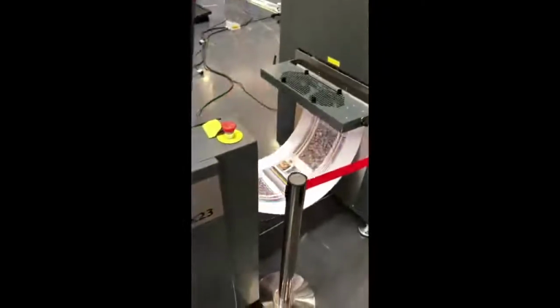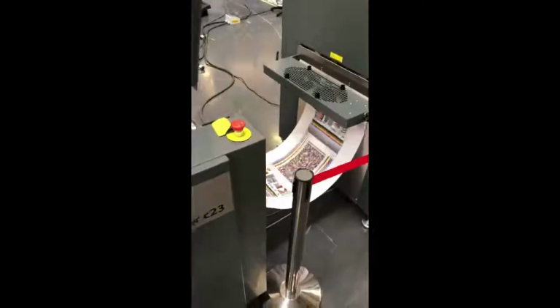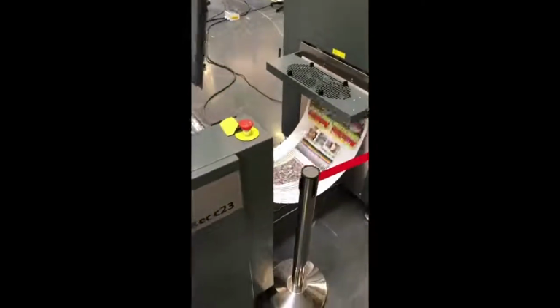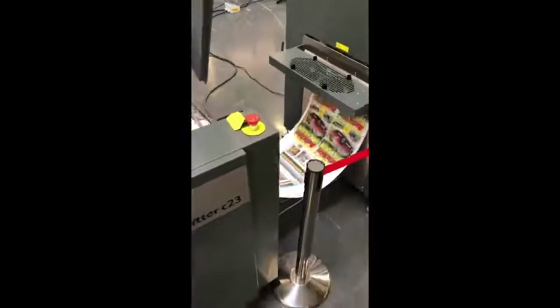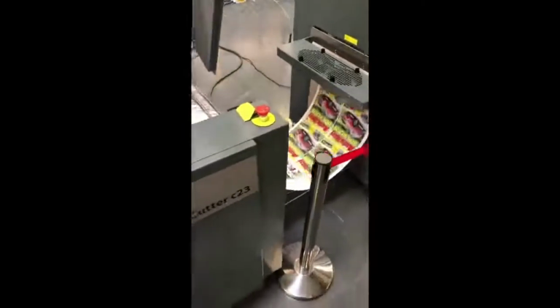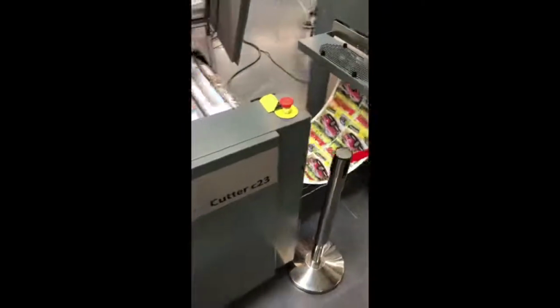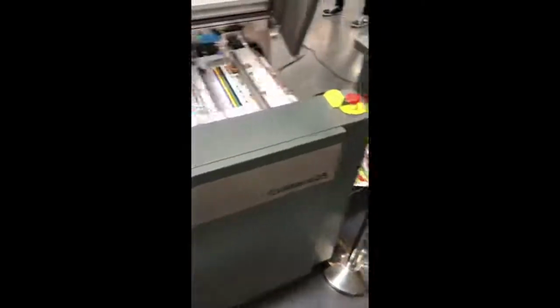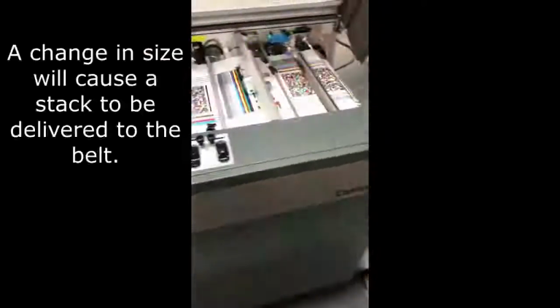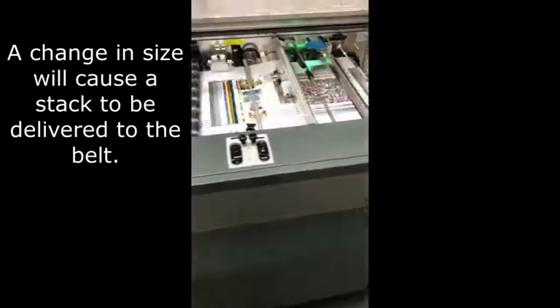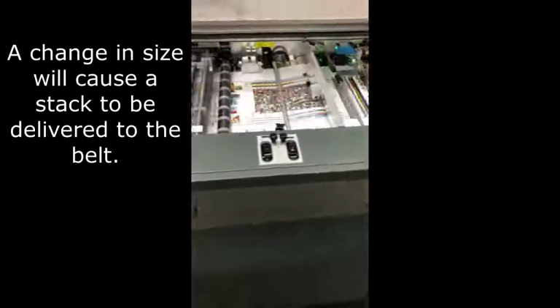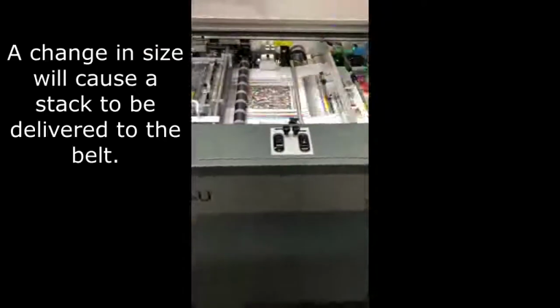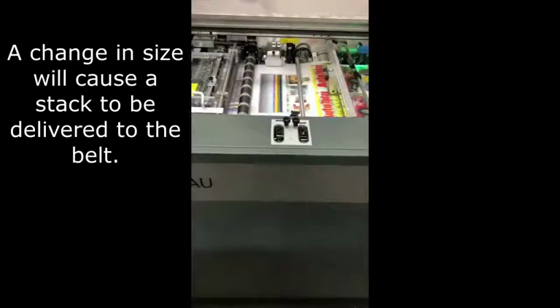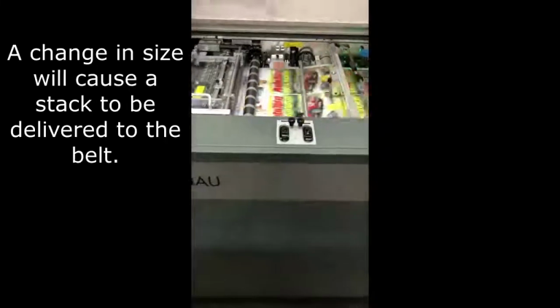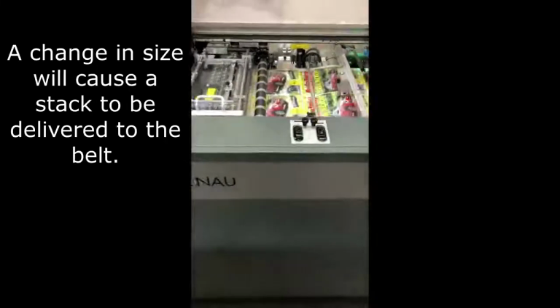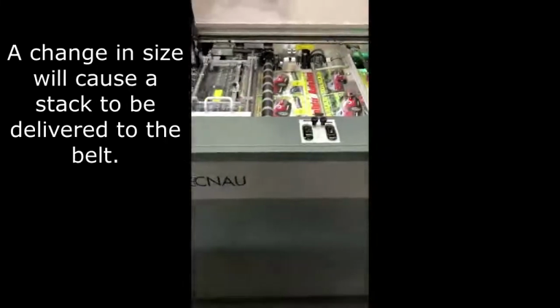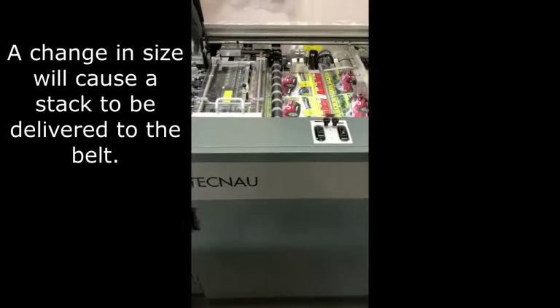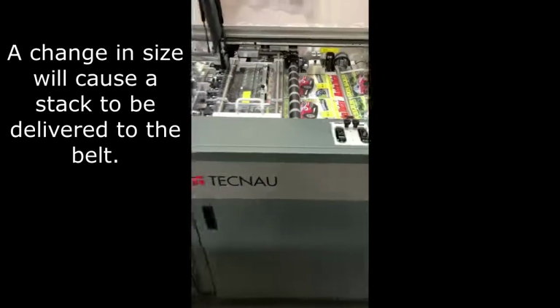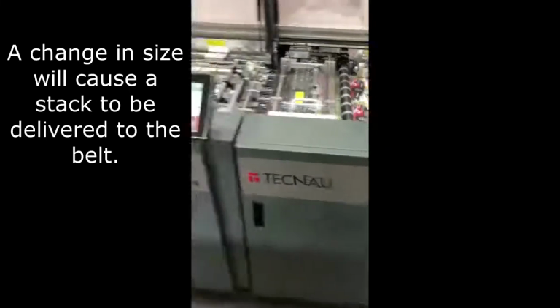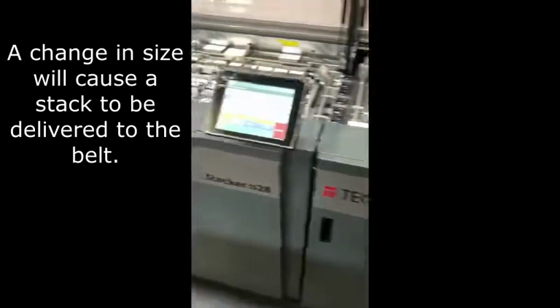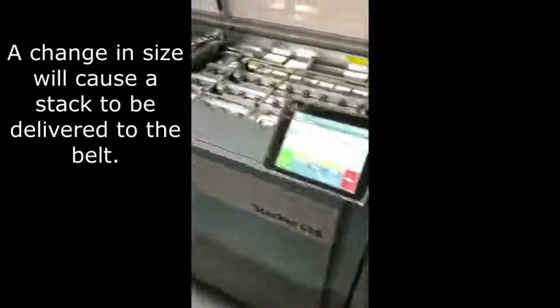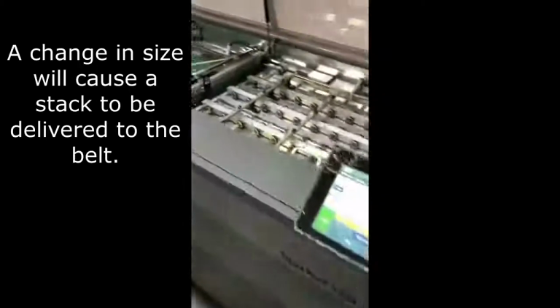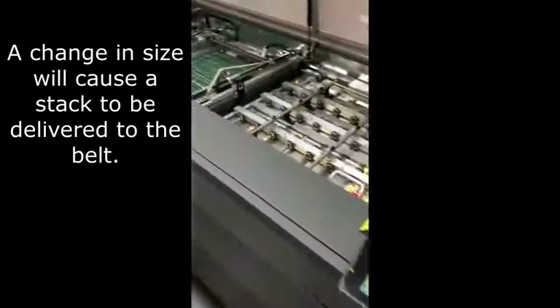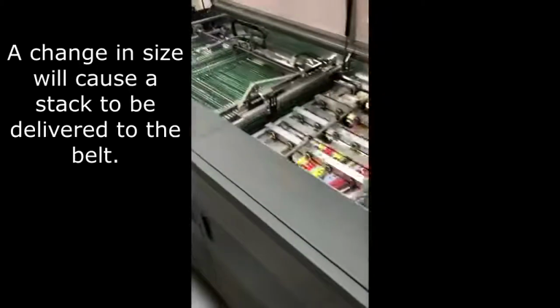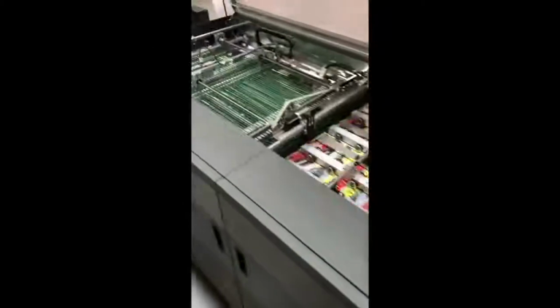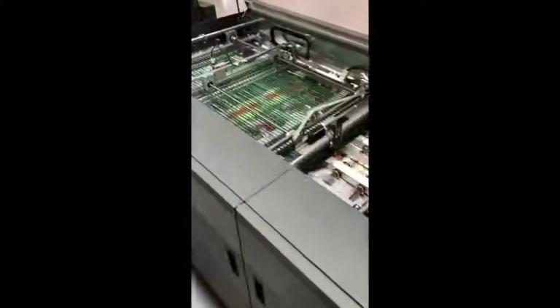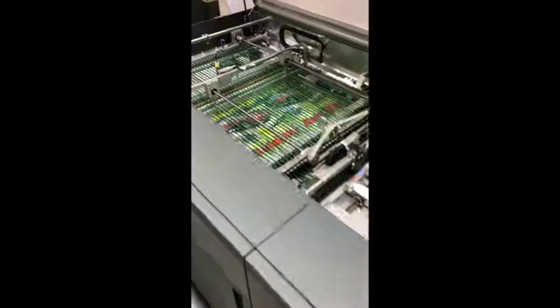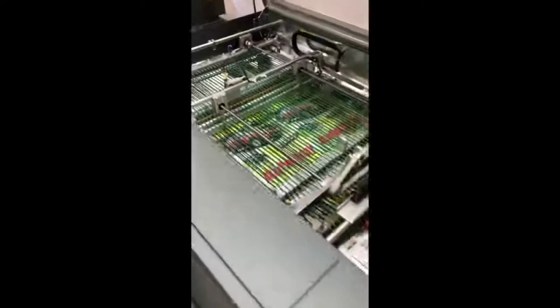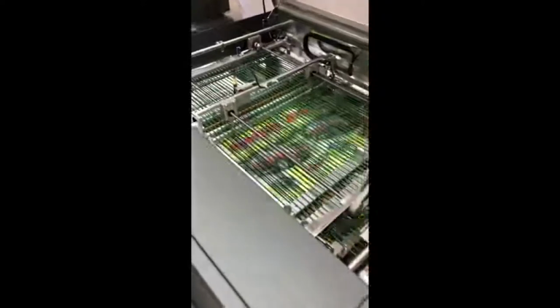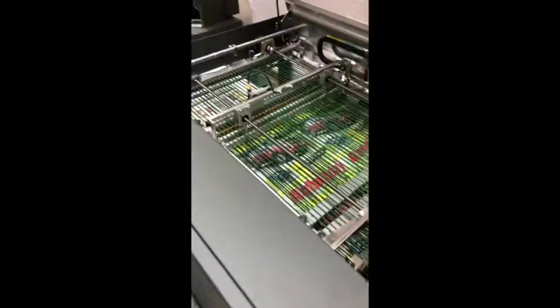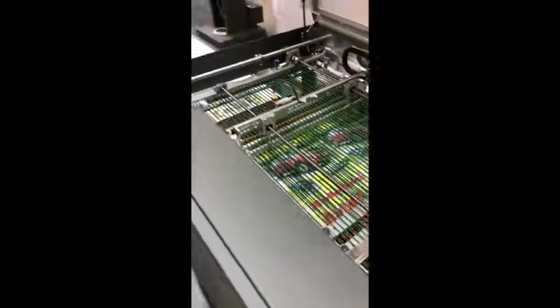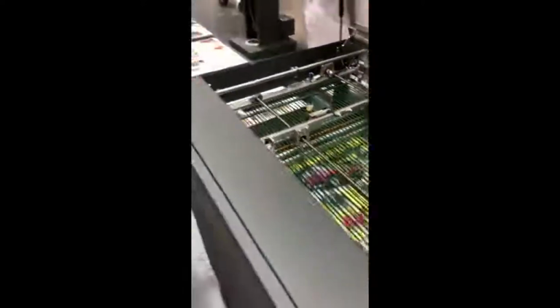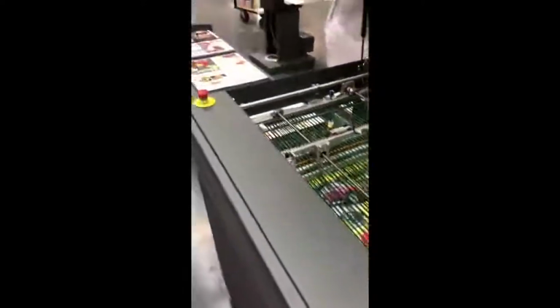Here you can see the sheets being printed. A new sheet arrives, the machine stops, the previous stack is delivered, the stacker sets itself for a new sheet size, and then continues.